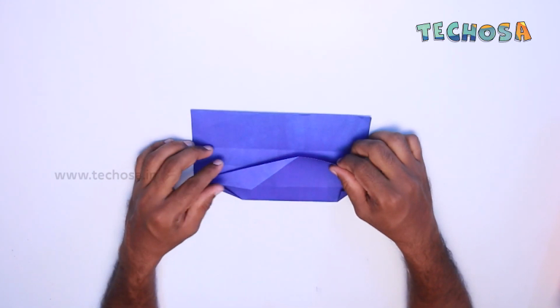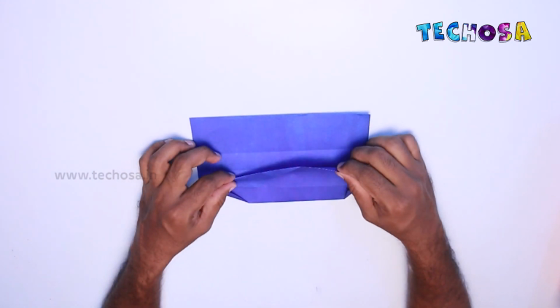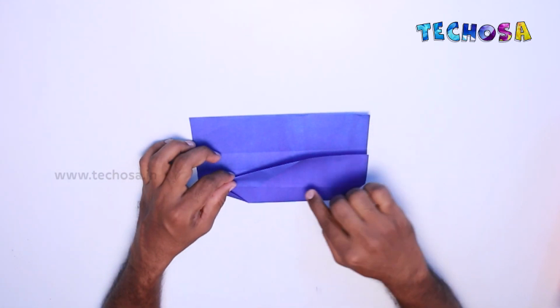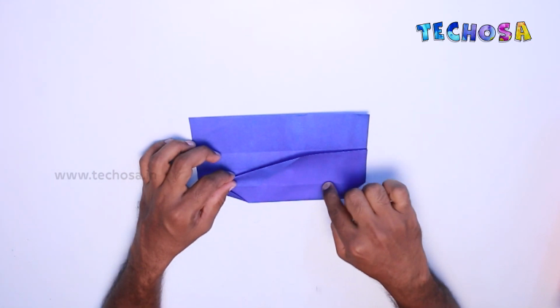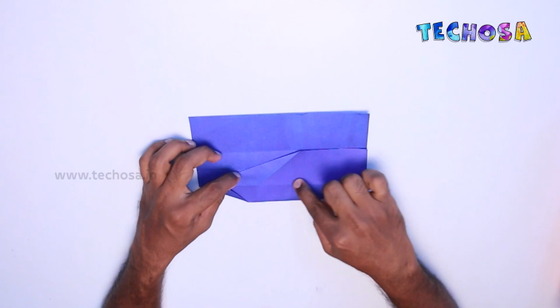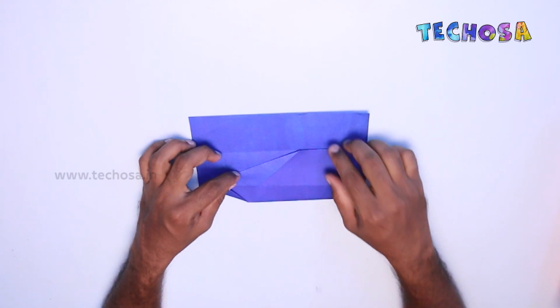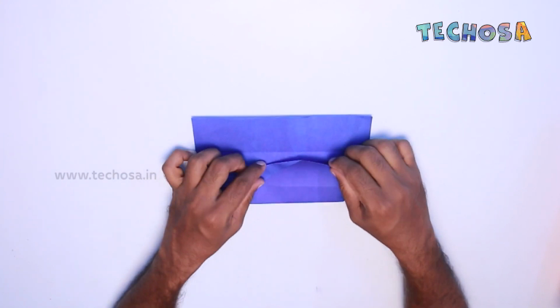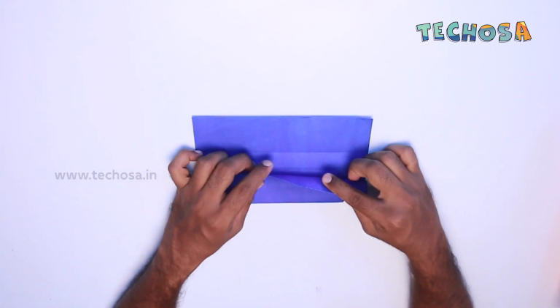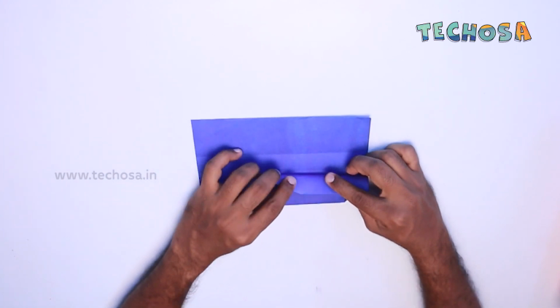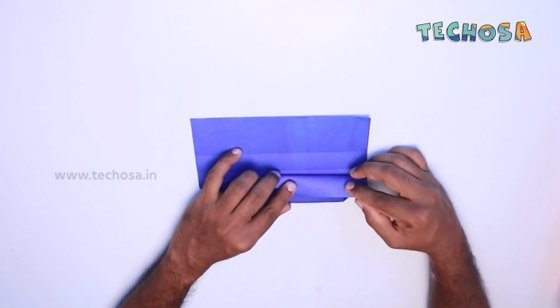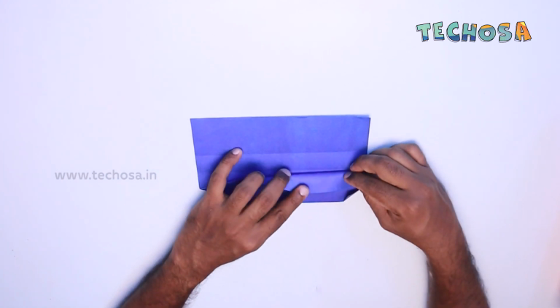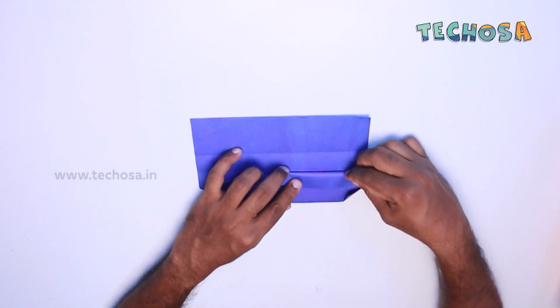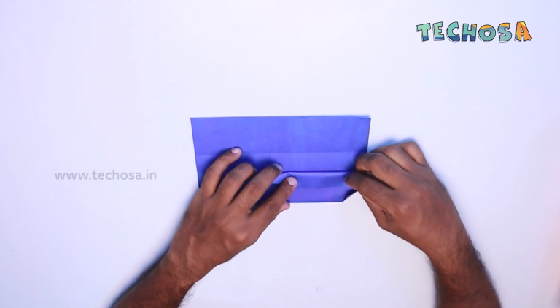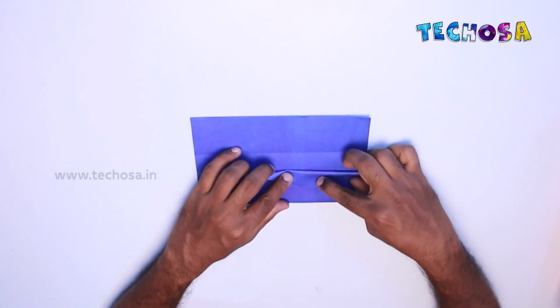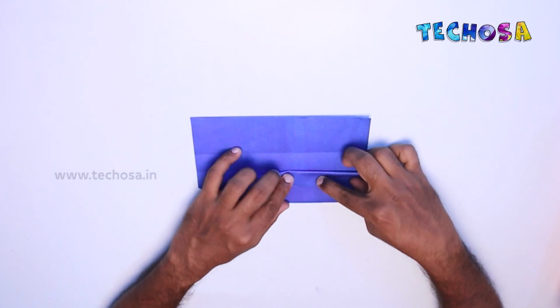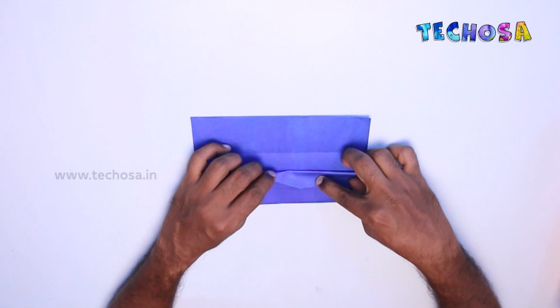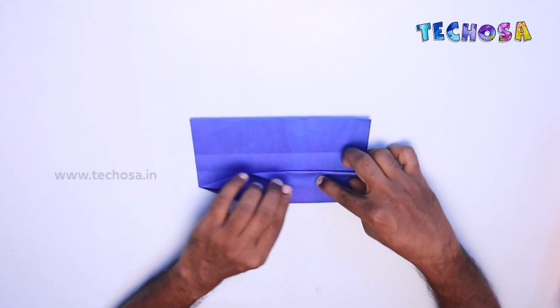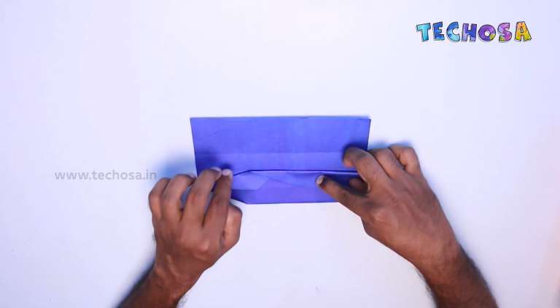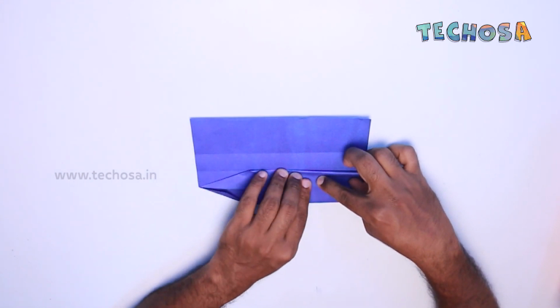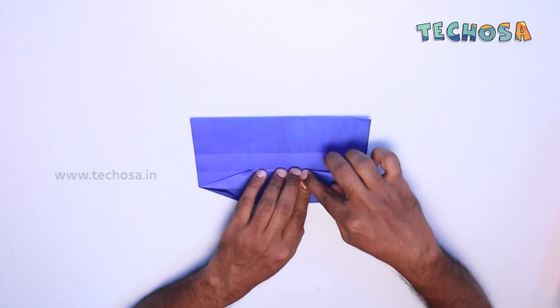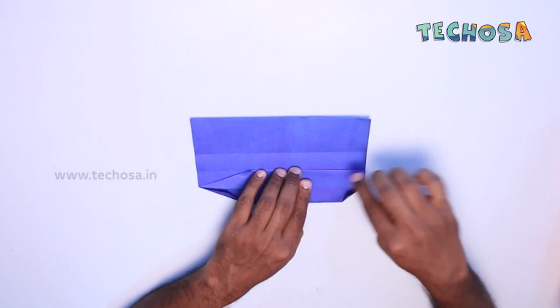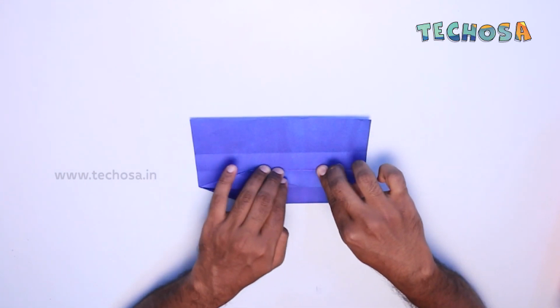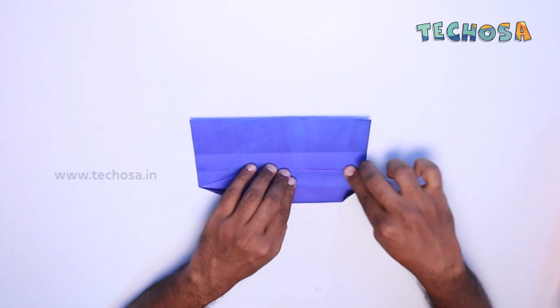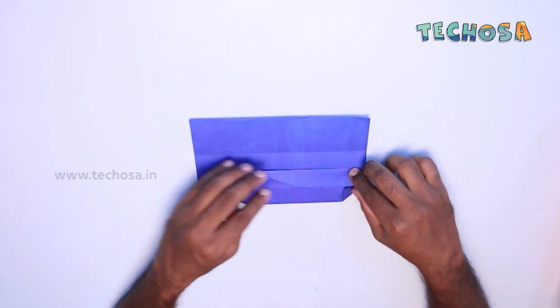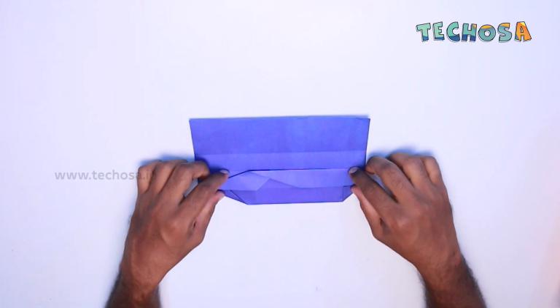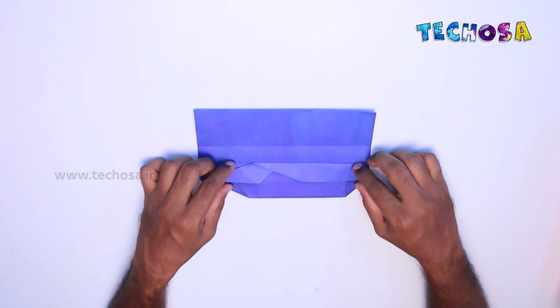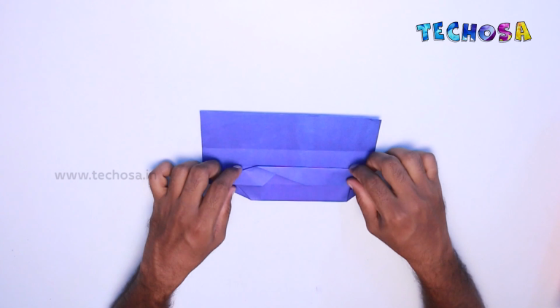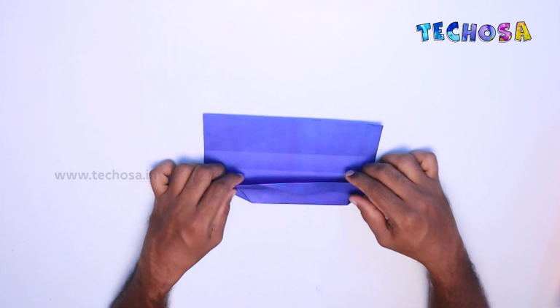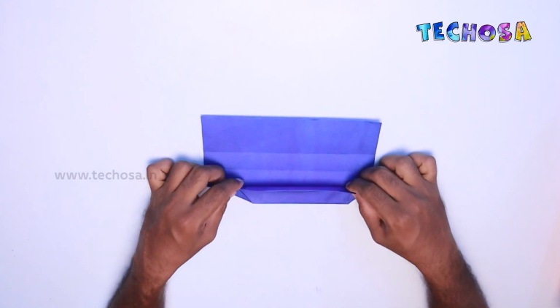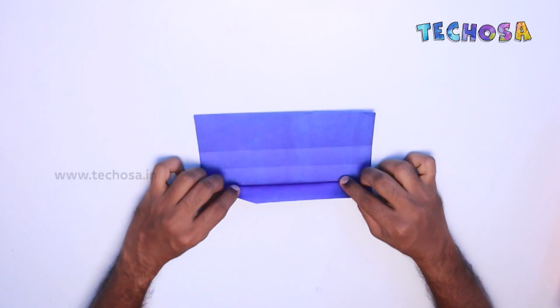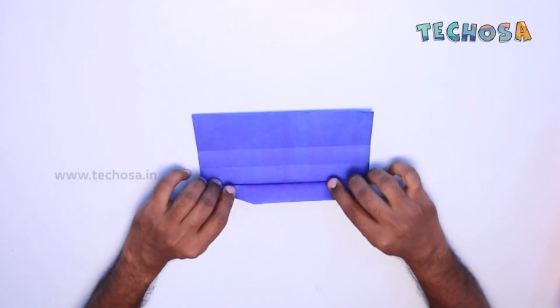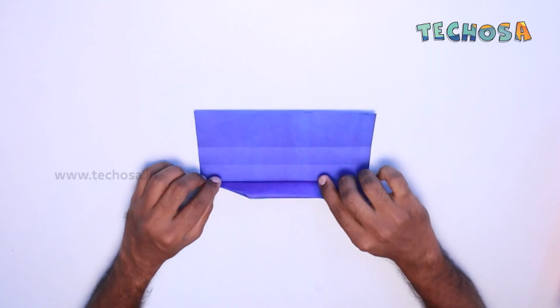Now fold this part to the opposite end, to the line just above. Now fold this one end to the bottom line. Once again fold it to the bottom line.